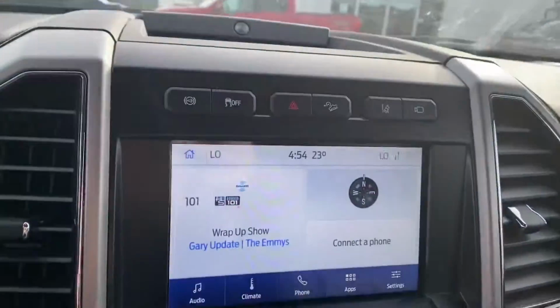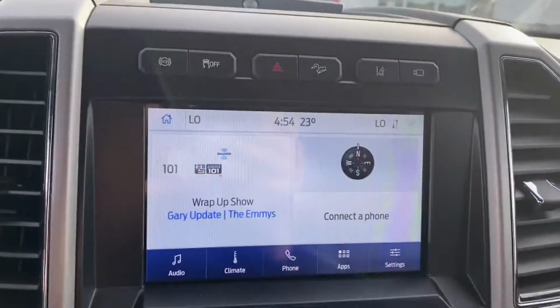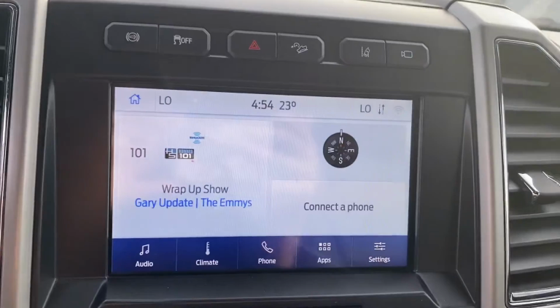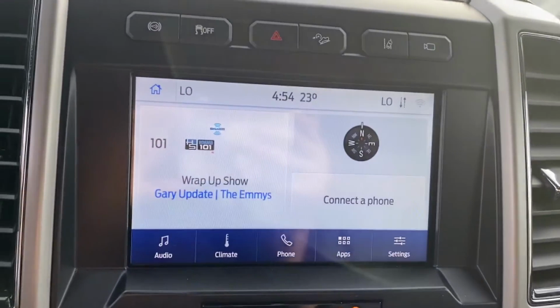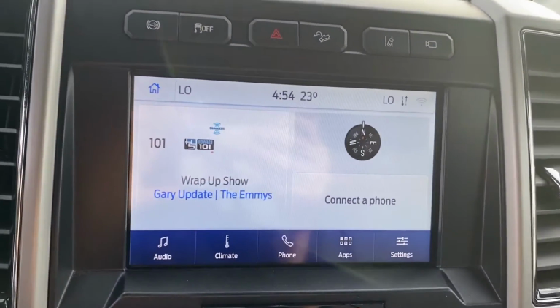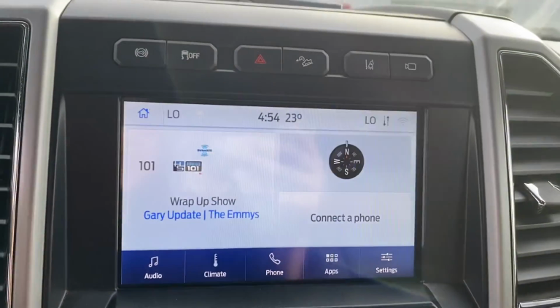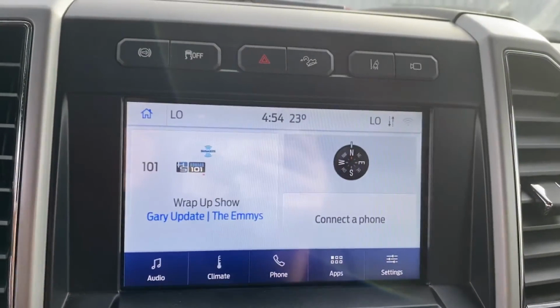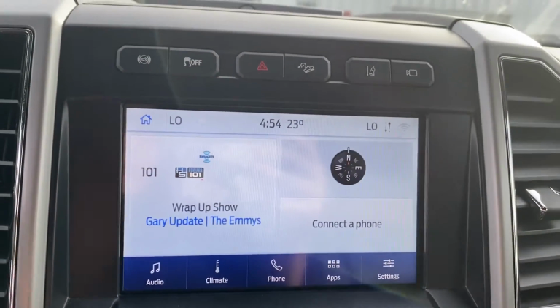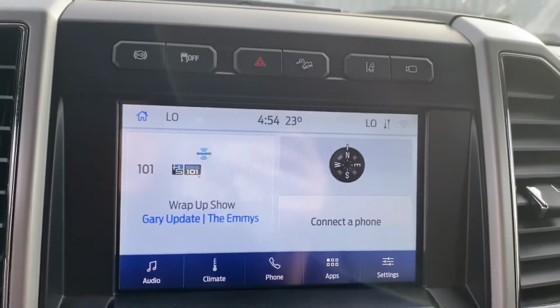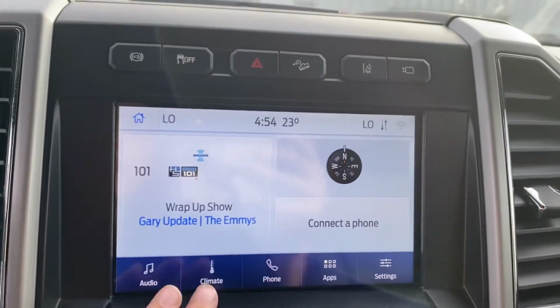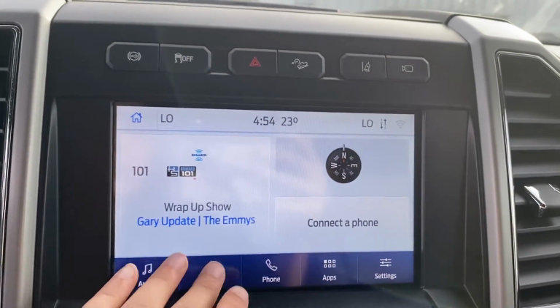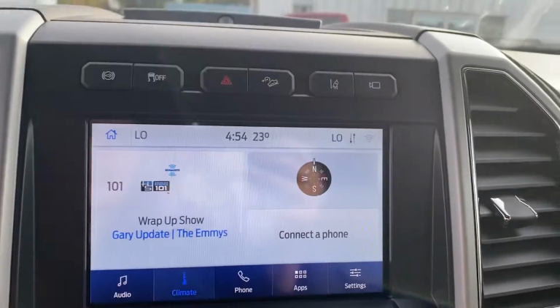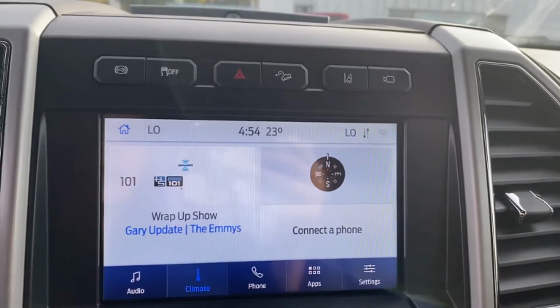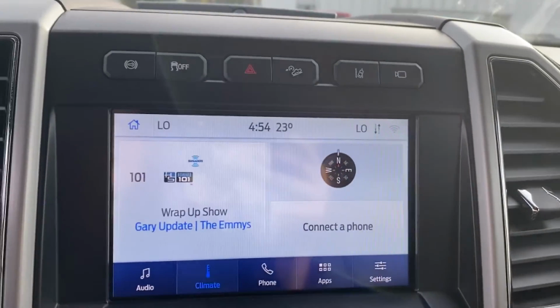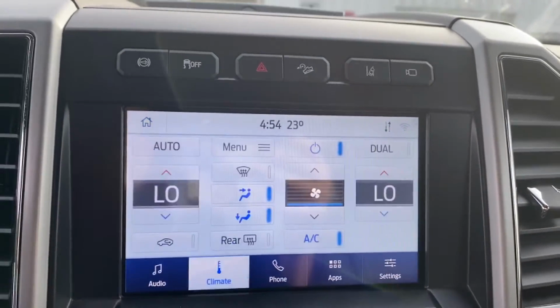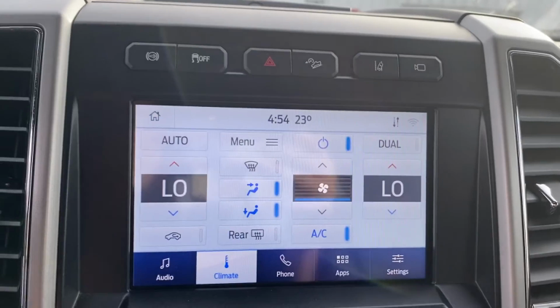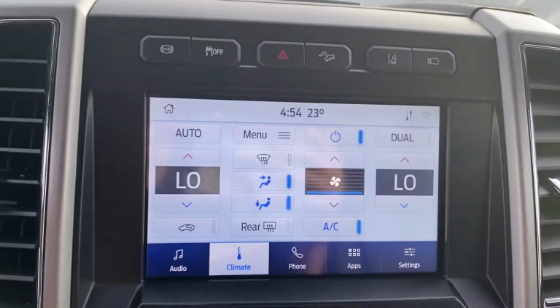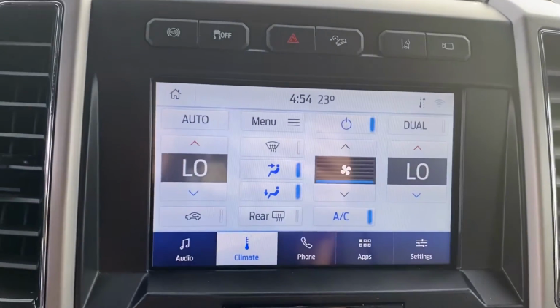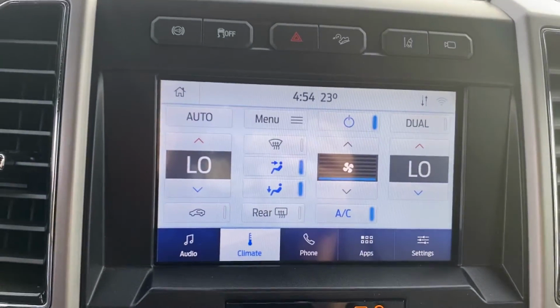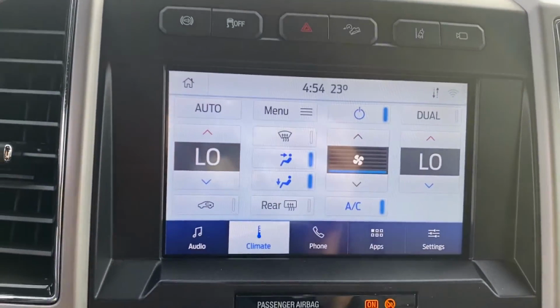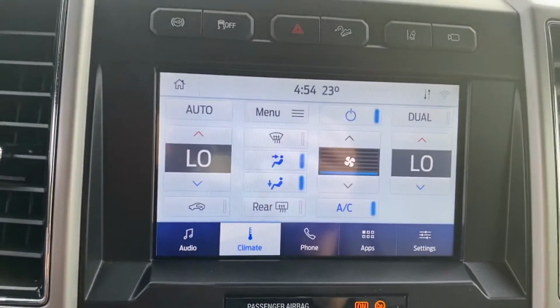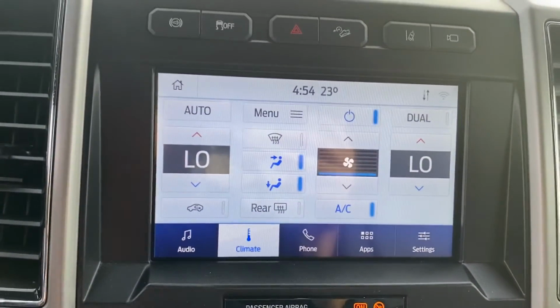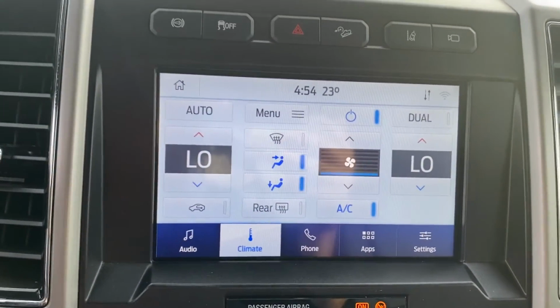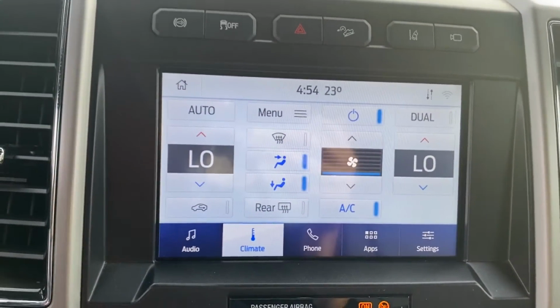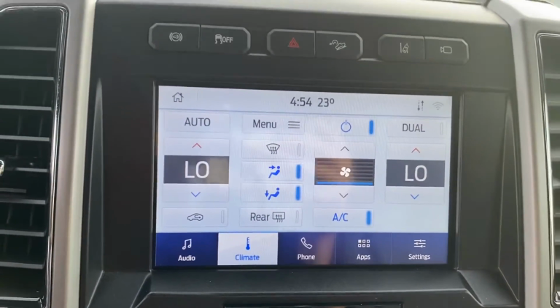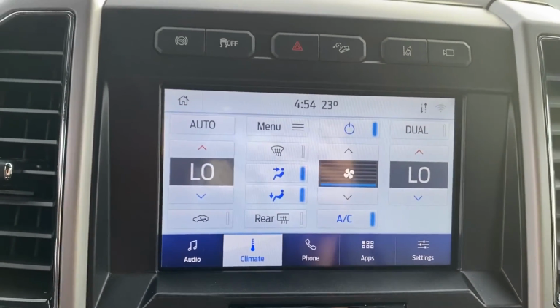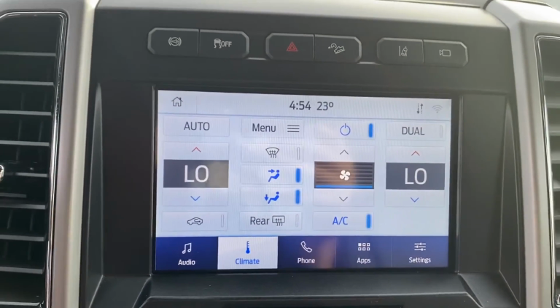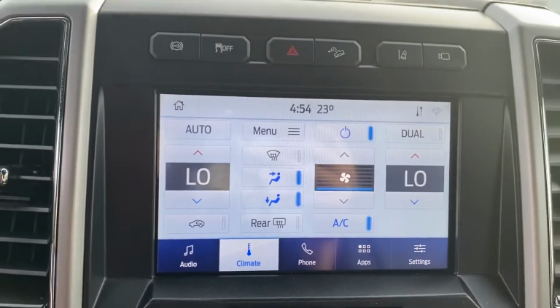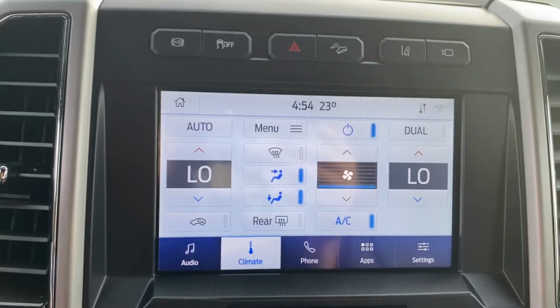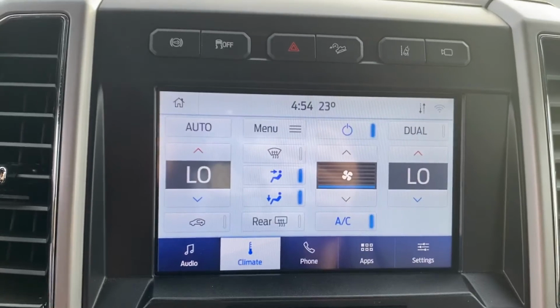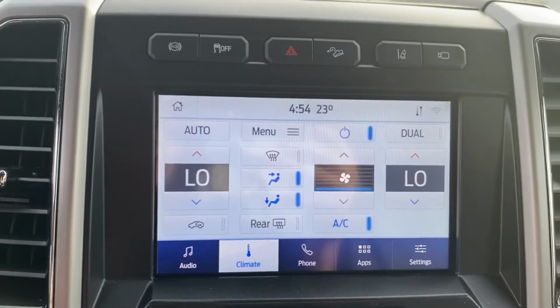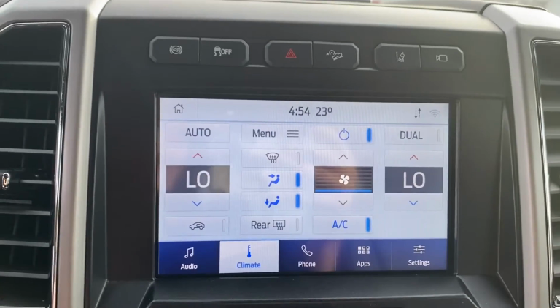That's our touchscreen display that gives you your Bluetooth, your climate controls on there. This one does not have navigation, but you can hook up your phone using Apple CarPlay or Android Auto for whatever phone you got.